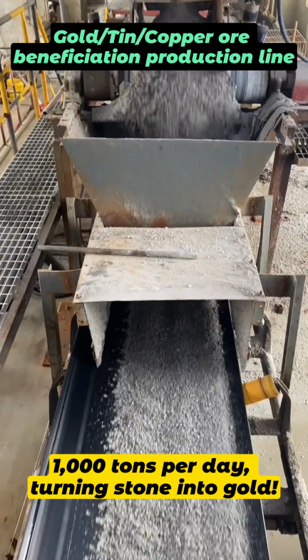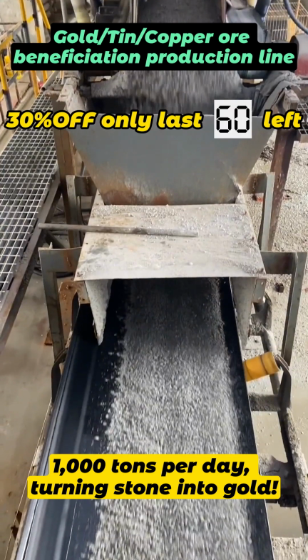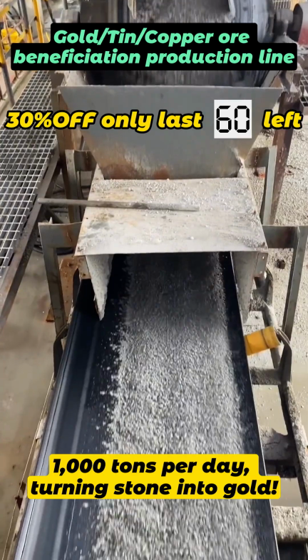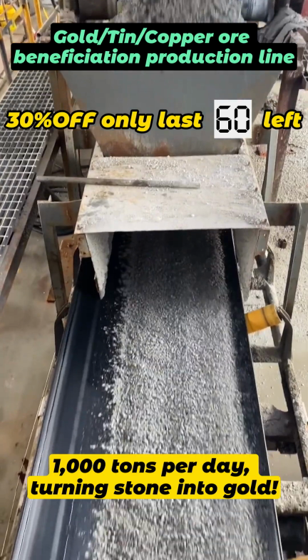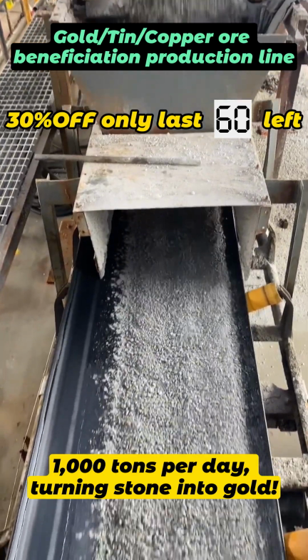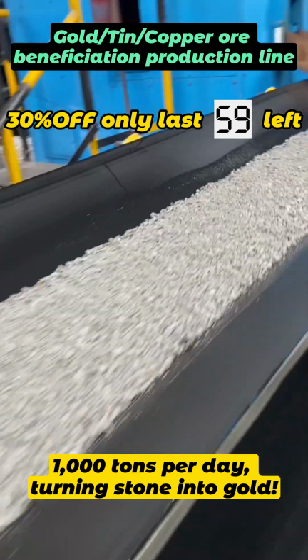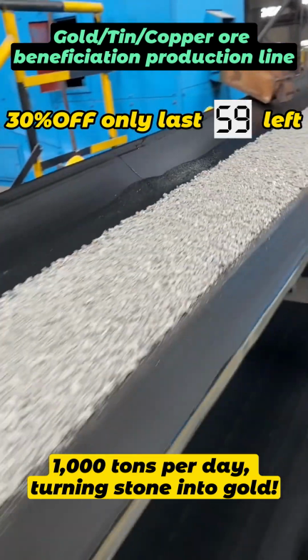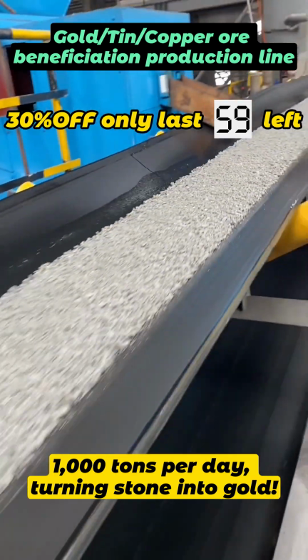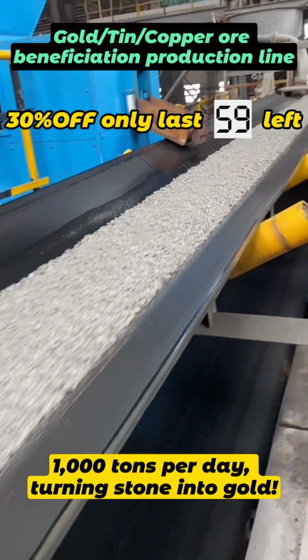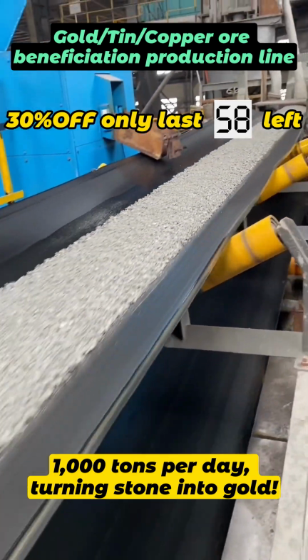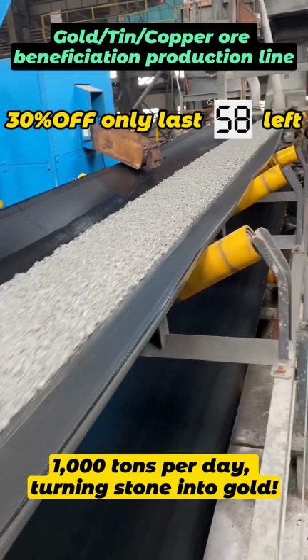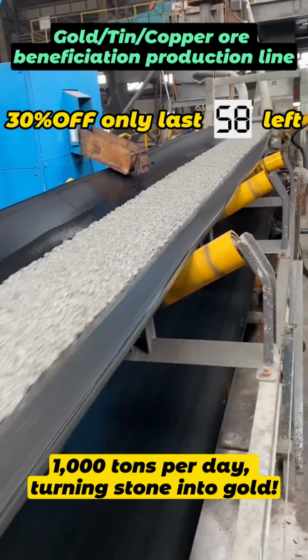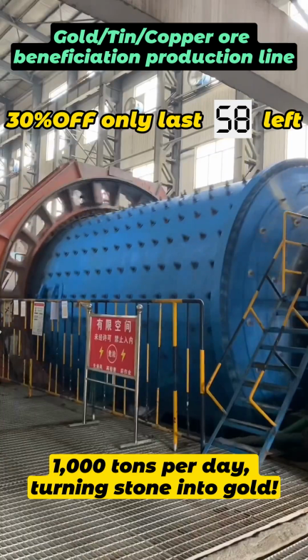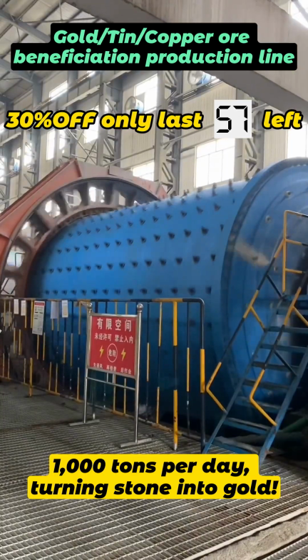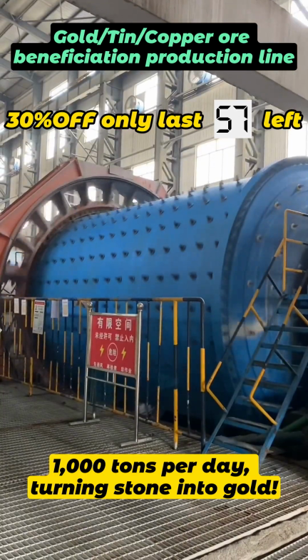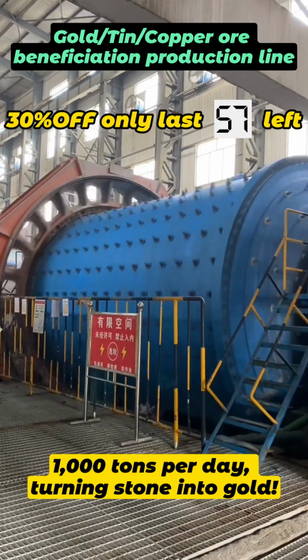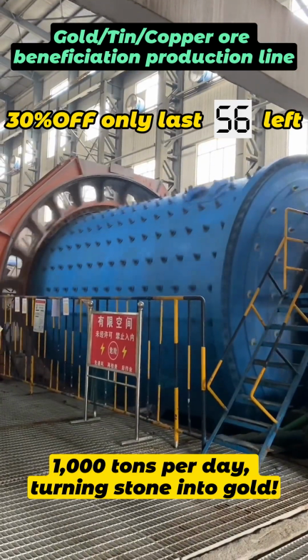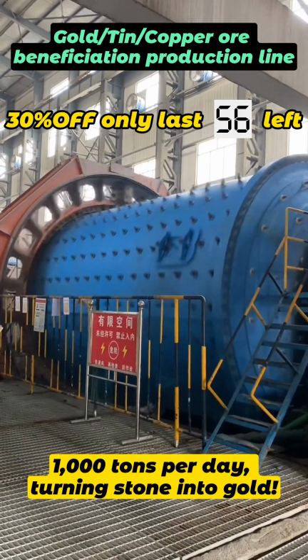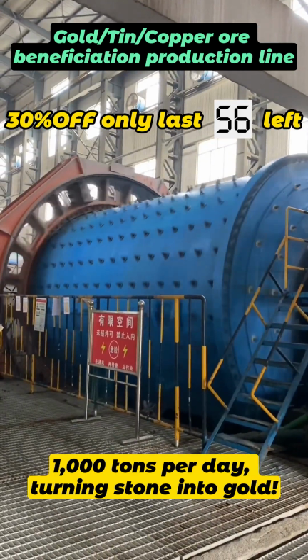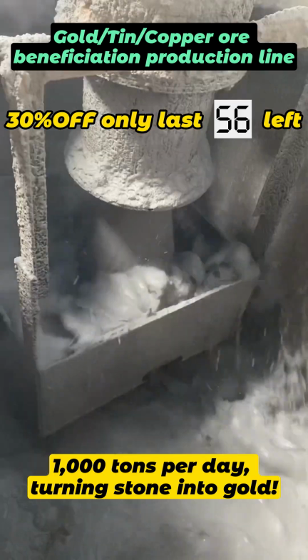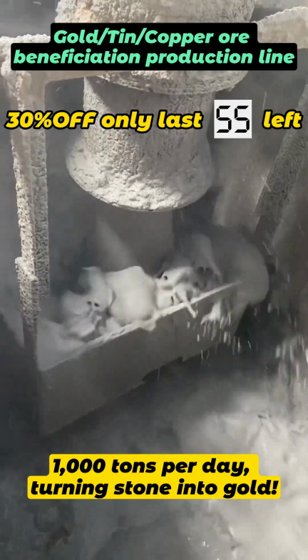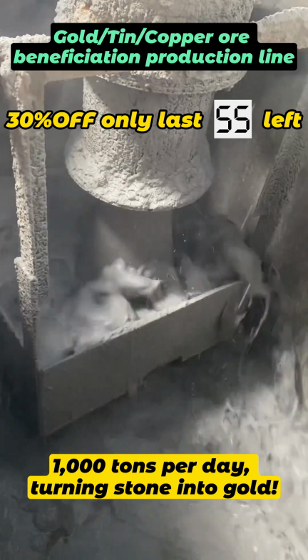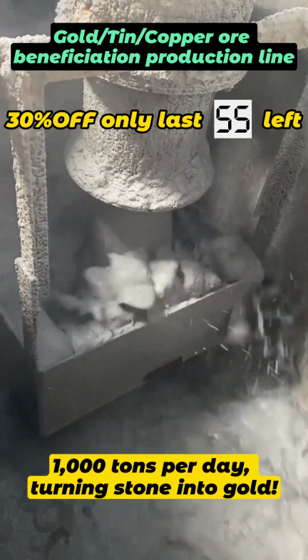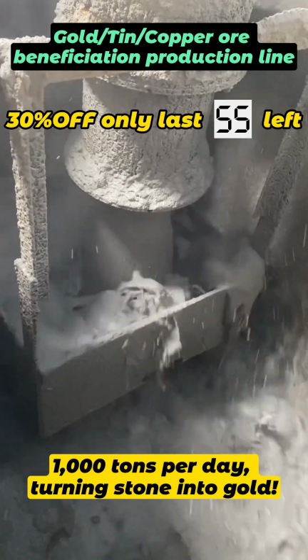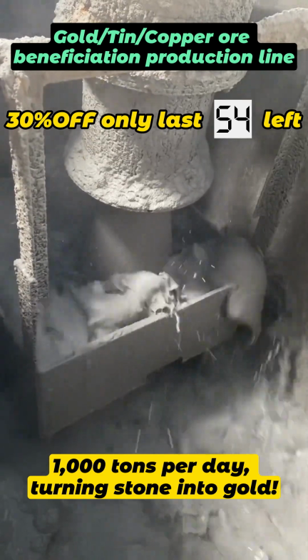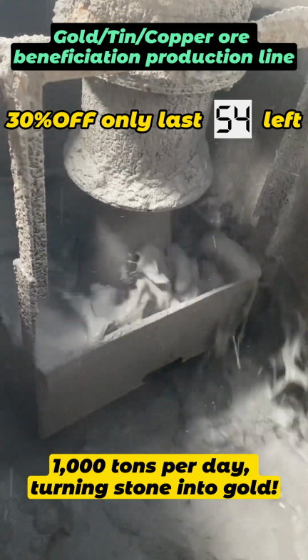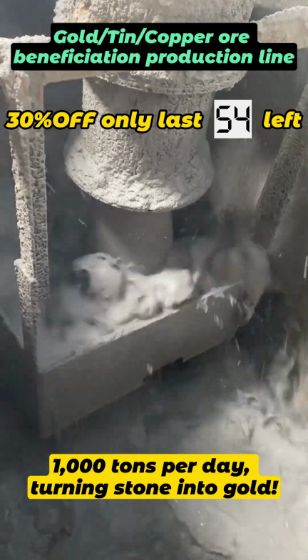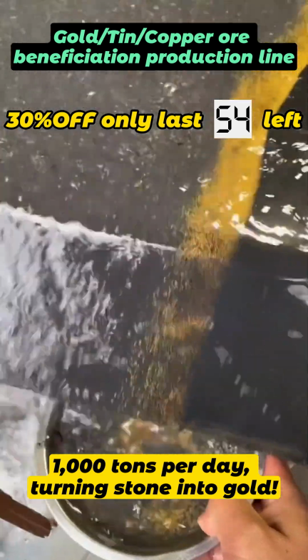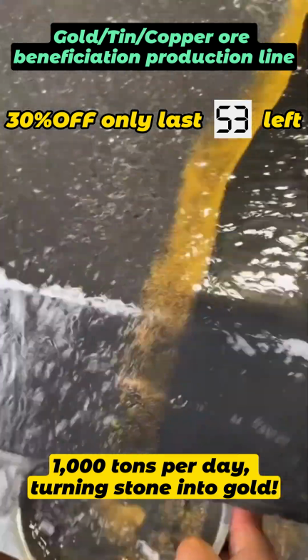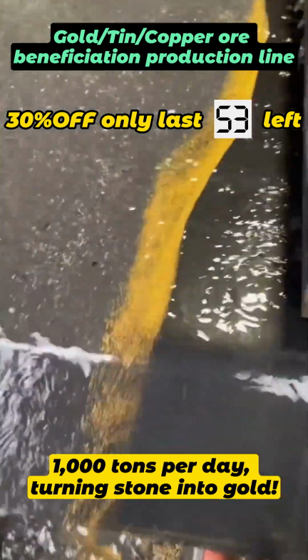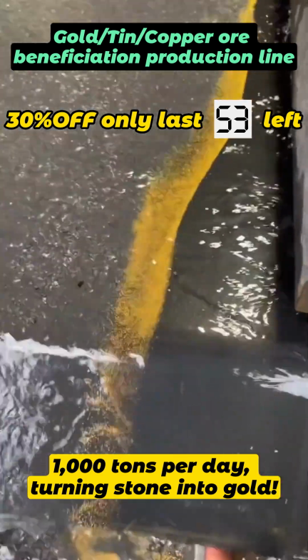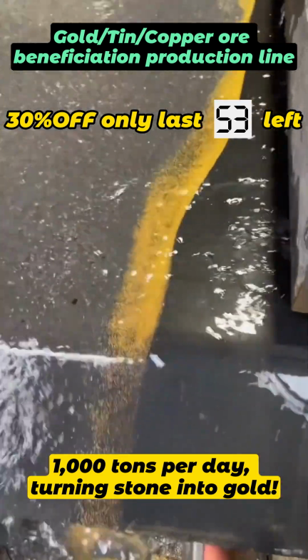The customer approached us in 2022 and we customized a gold separation line for his needs, then rushed to South Africa to complete the installation.